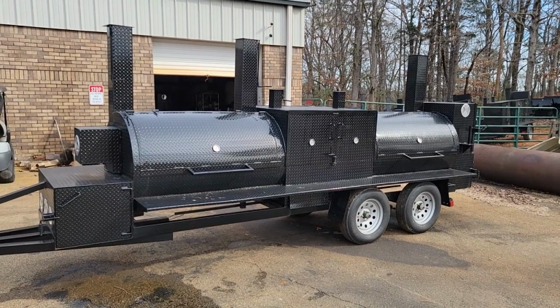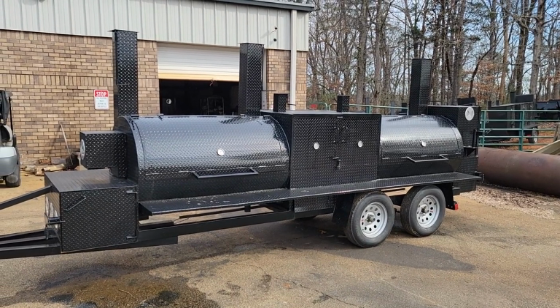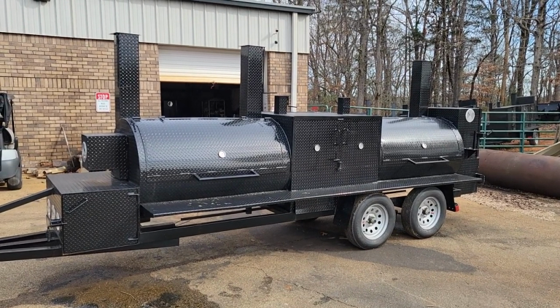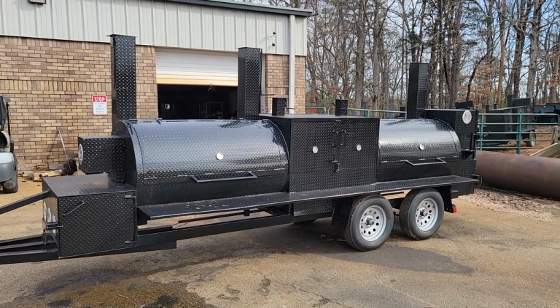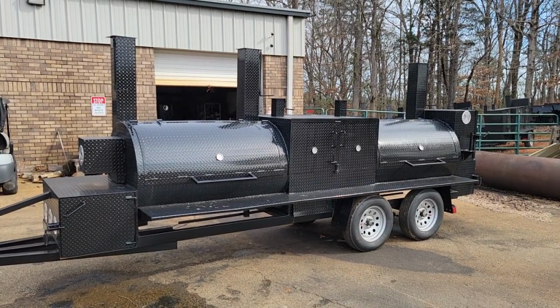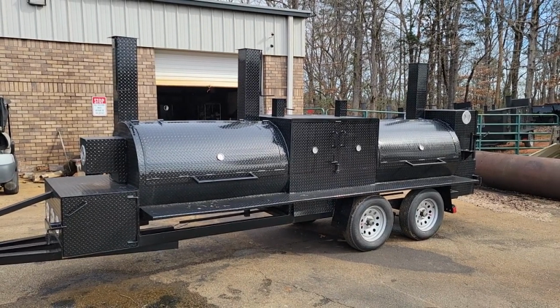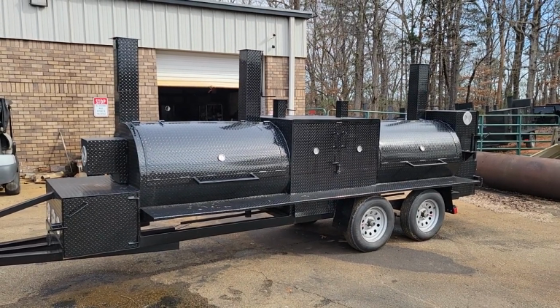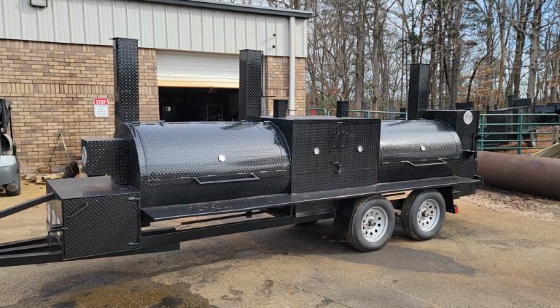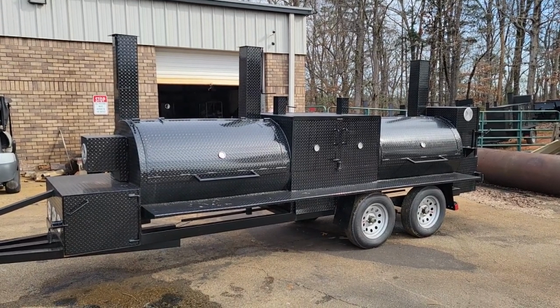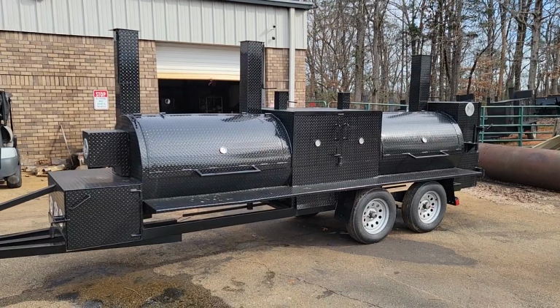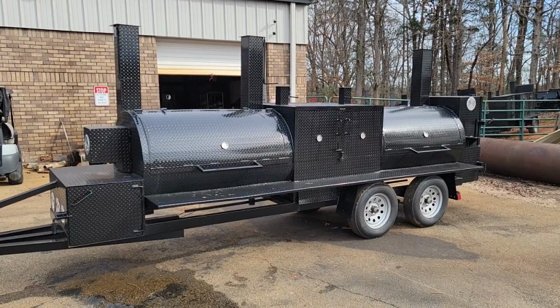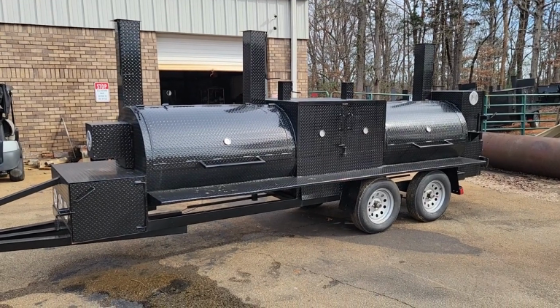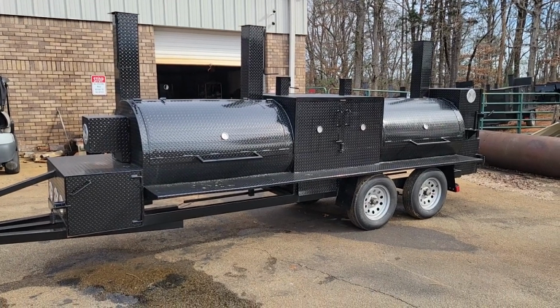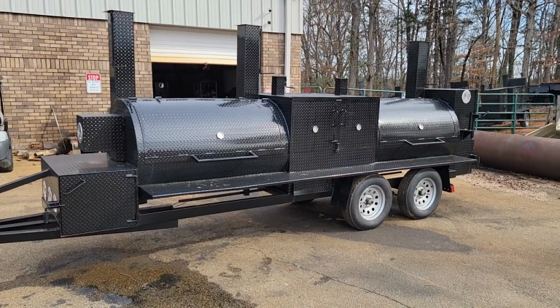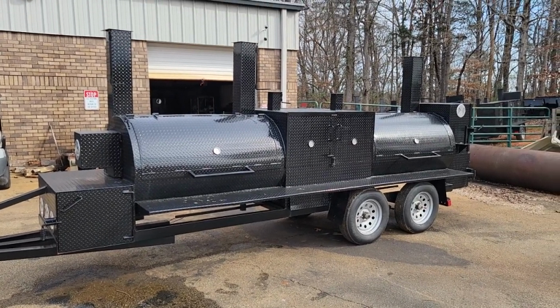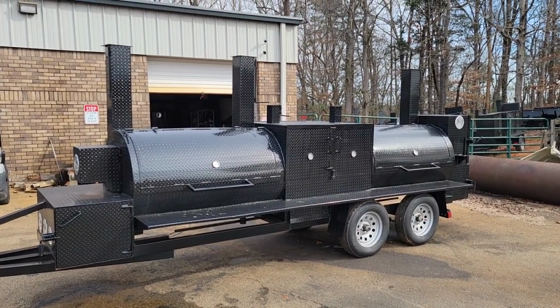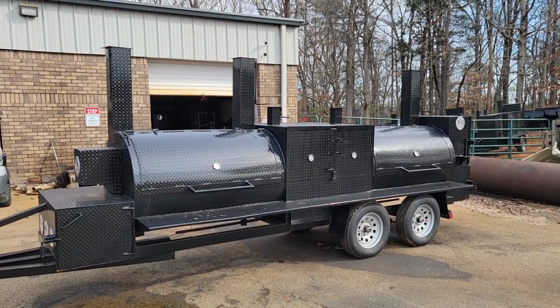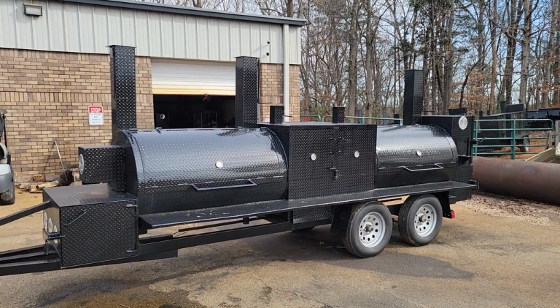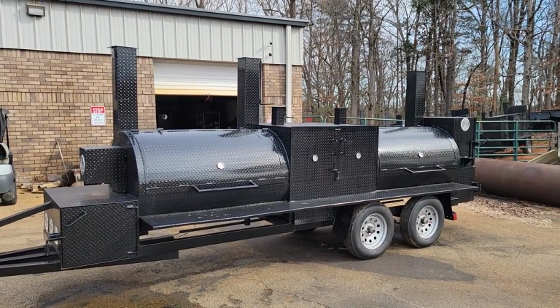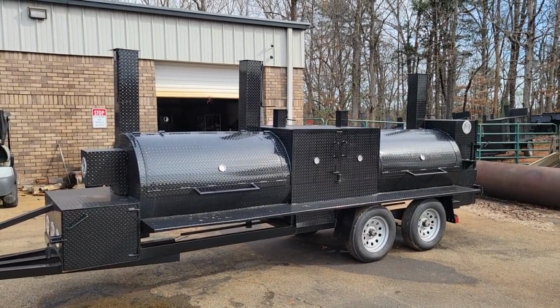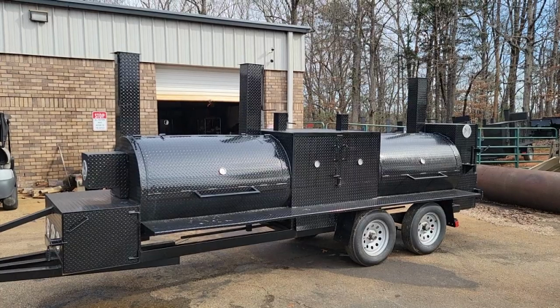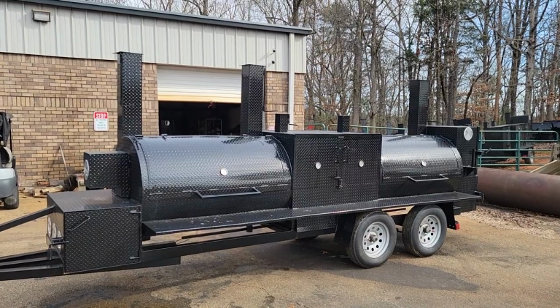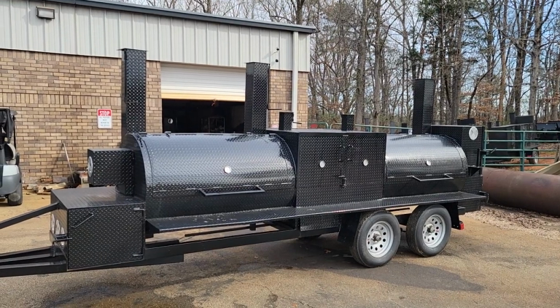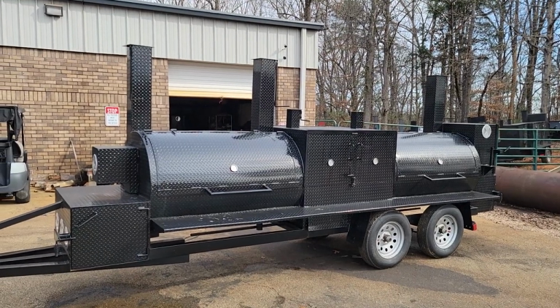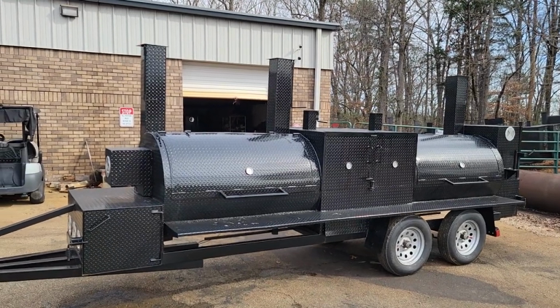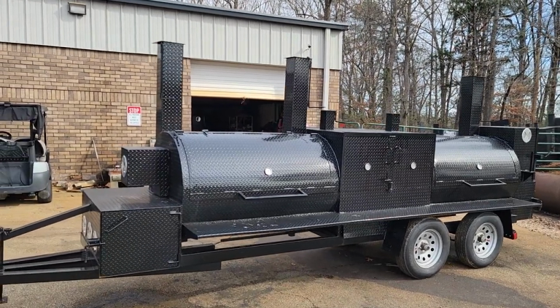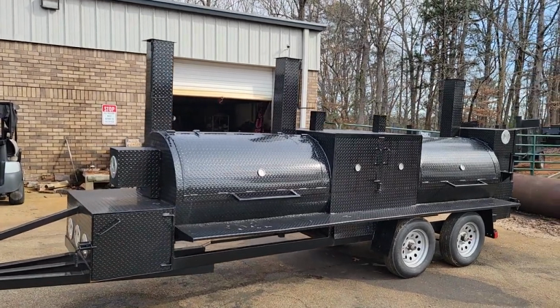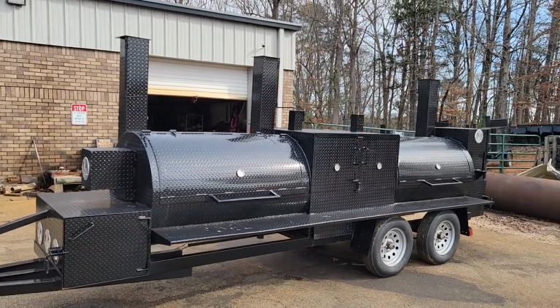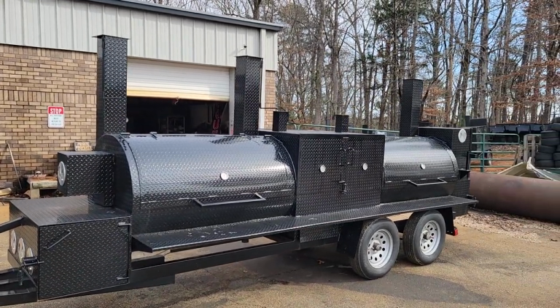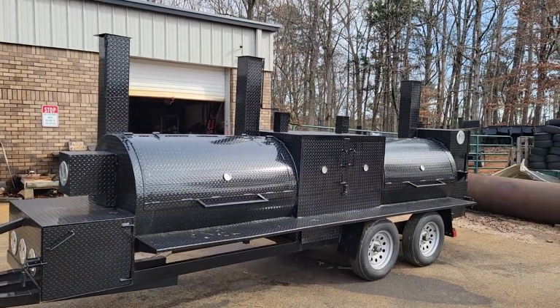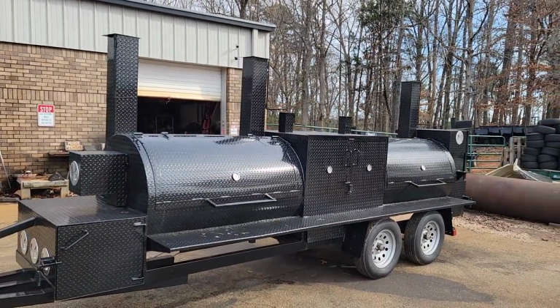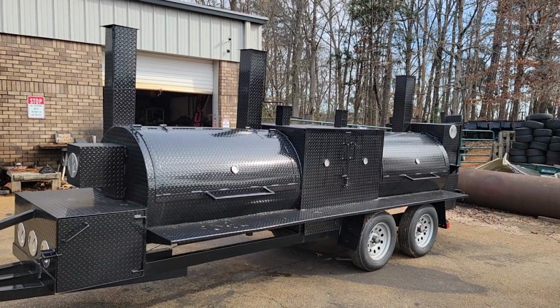Good morning, everybody. Roland, Barbecue Smoker Pros, Brazelton, Georgia. This is the Mega T-Rex with the front rotisserie. We're going to be going over some of the options today with you and how it works.